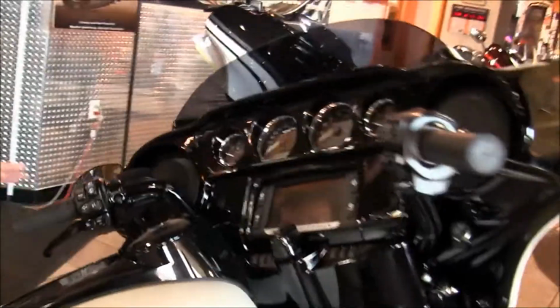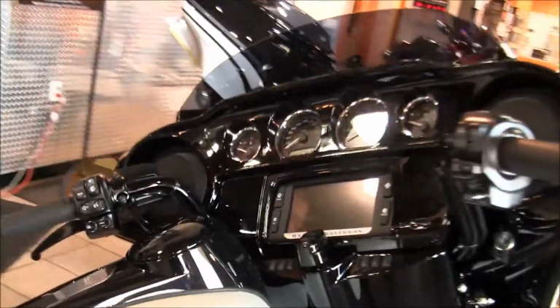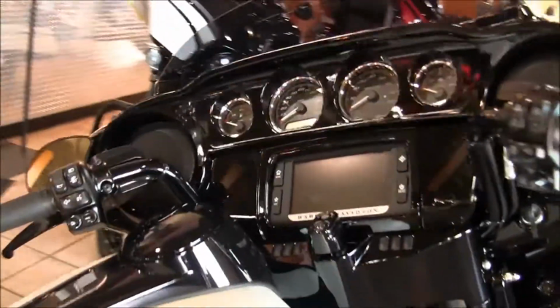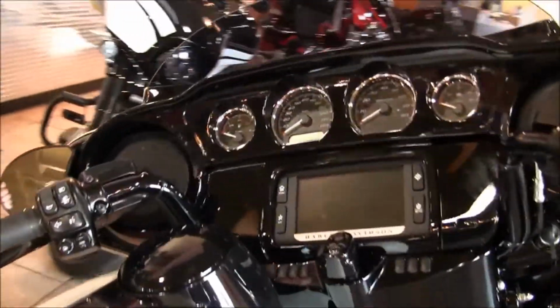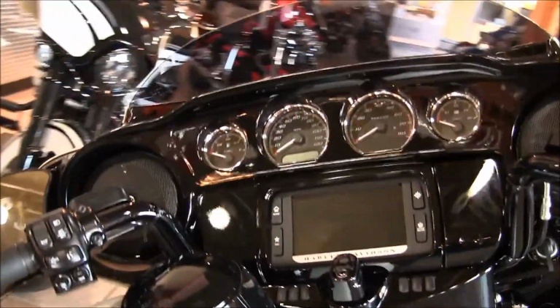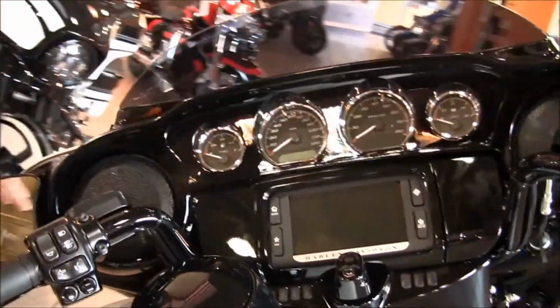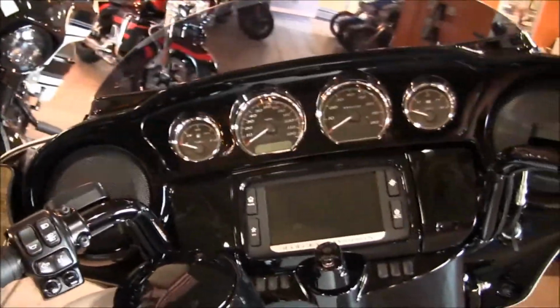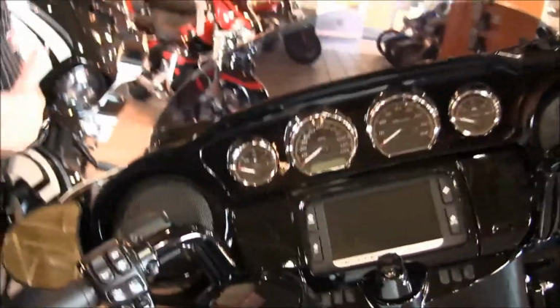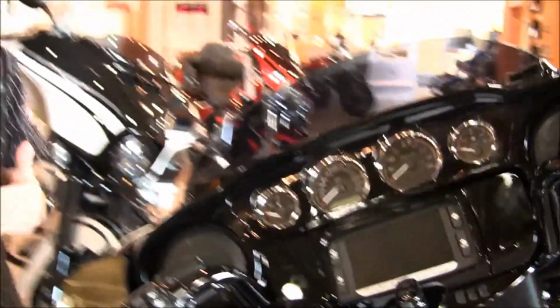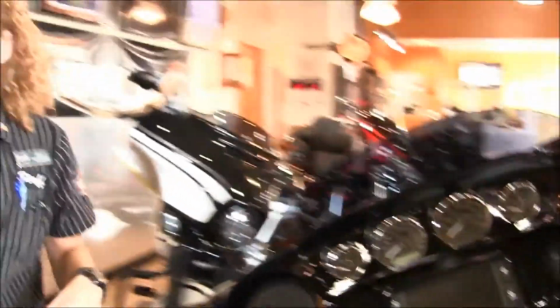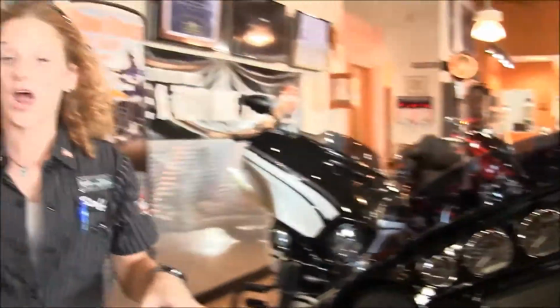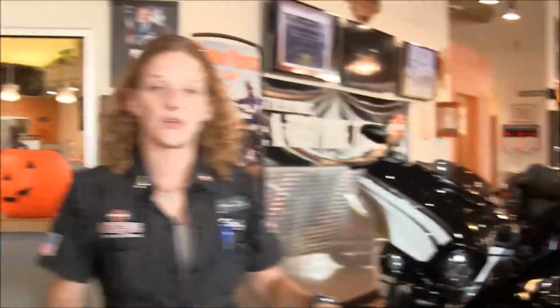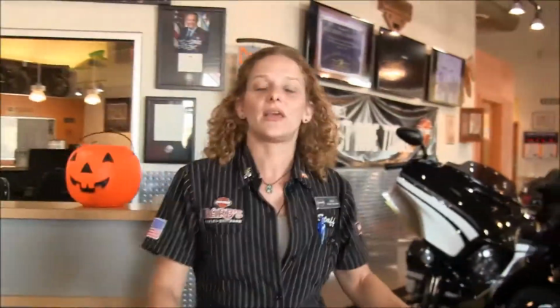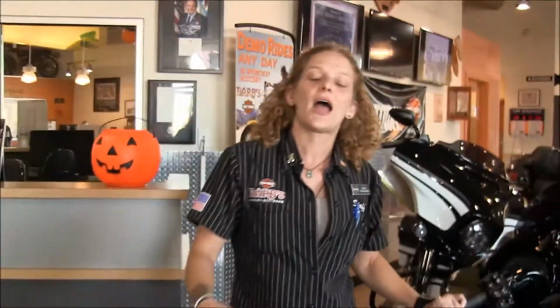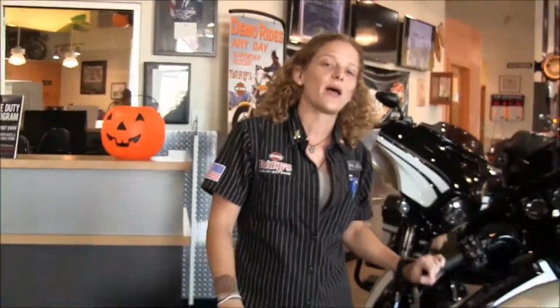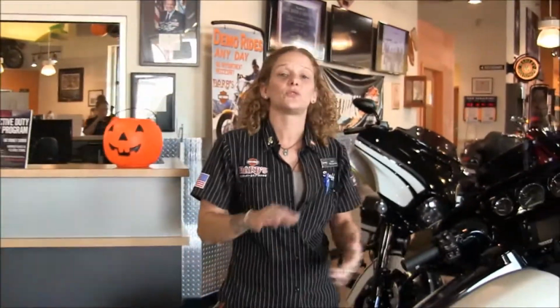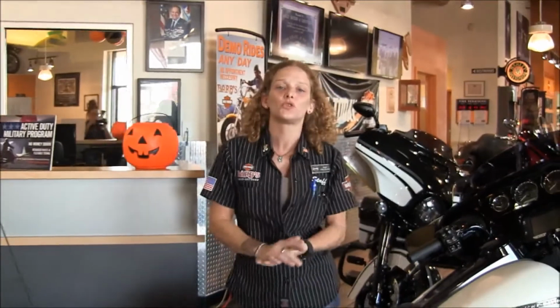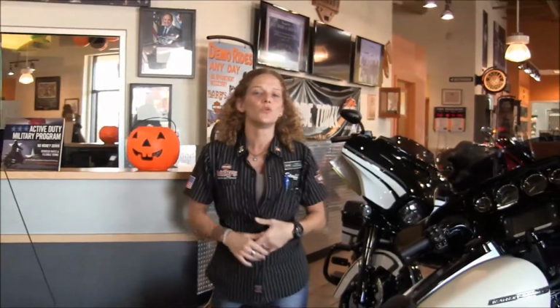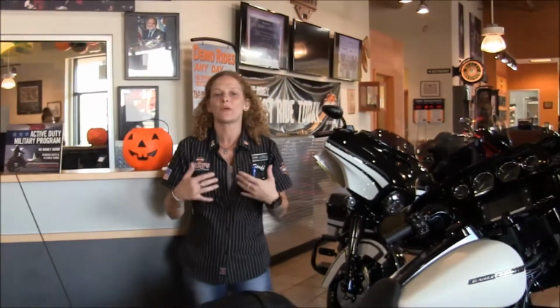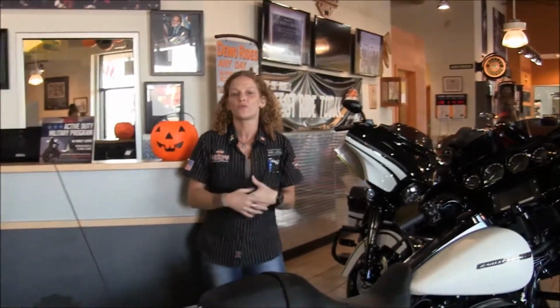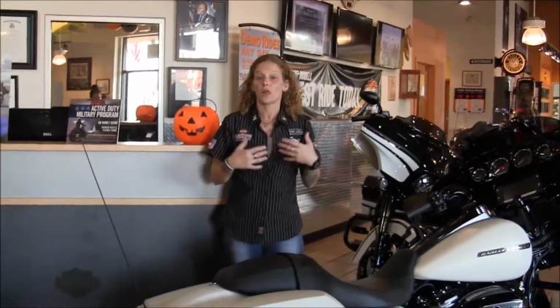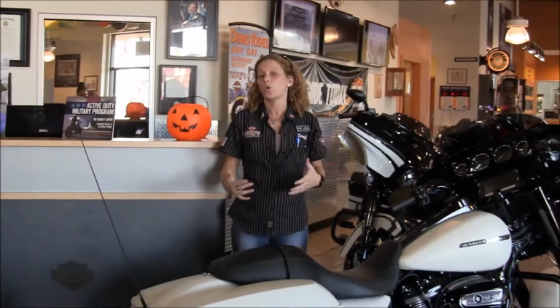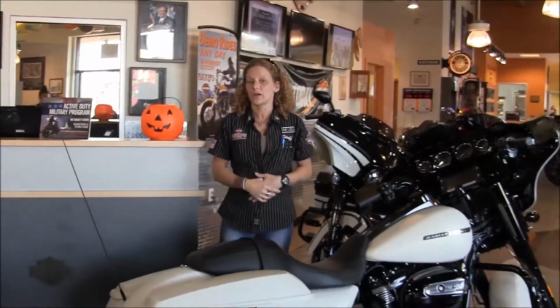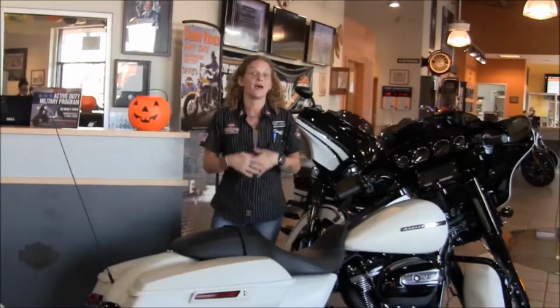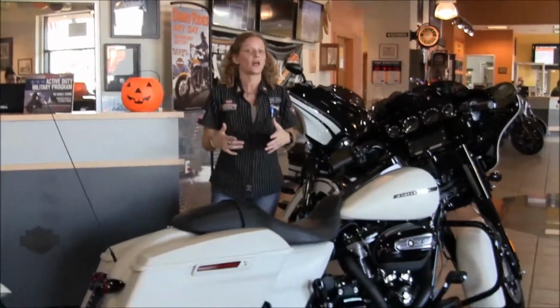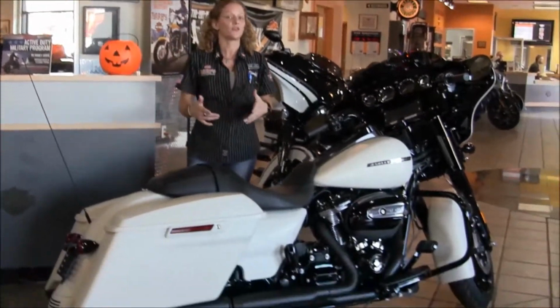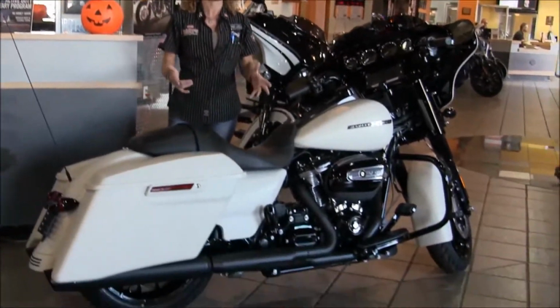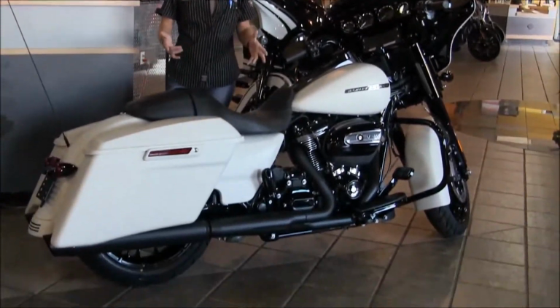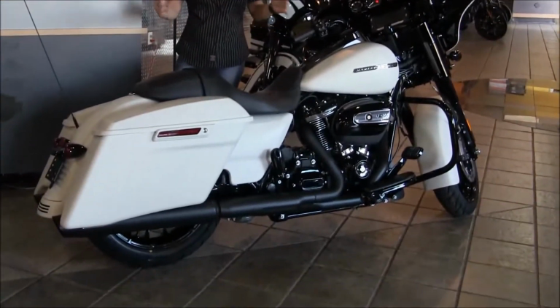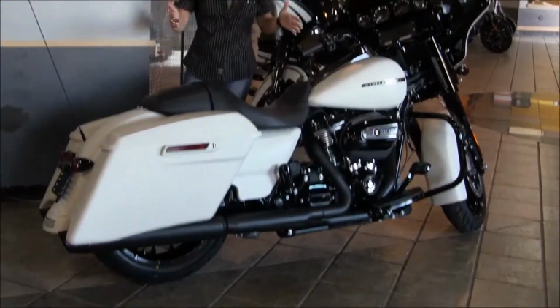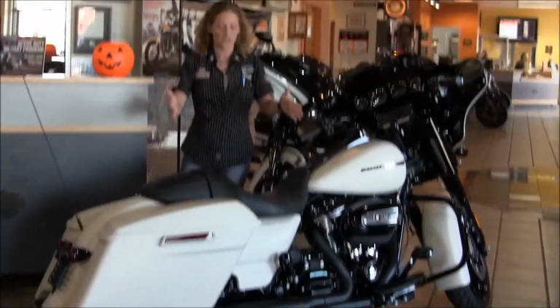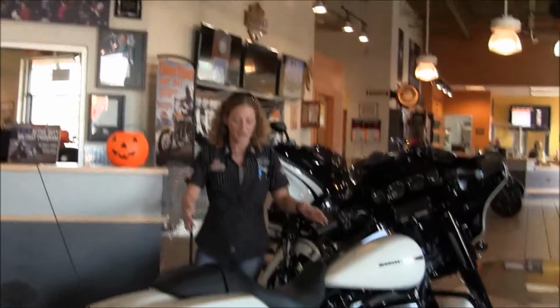Very powerful. If you haven't ridden this new motor yet, you got to come on in and ride this. It has a counterbalance, so it's very smooth, very powerful, a lot of torque and a hell of a lot of fun to ride.